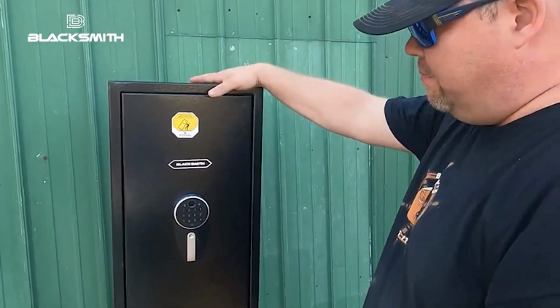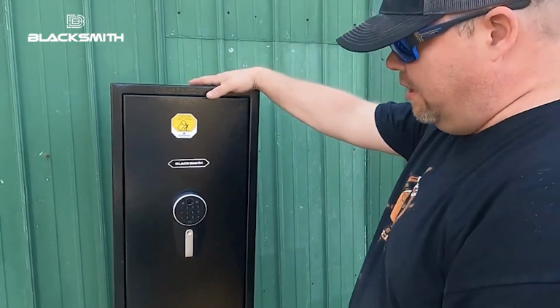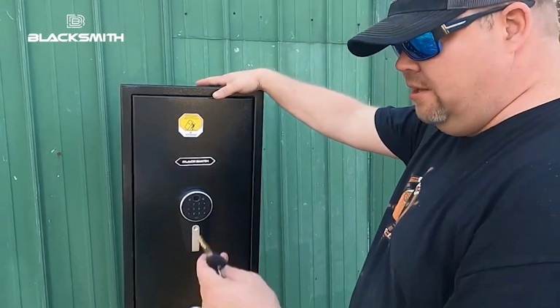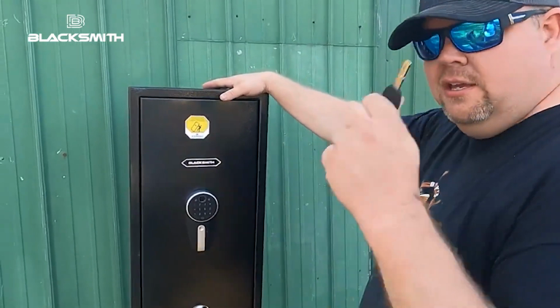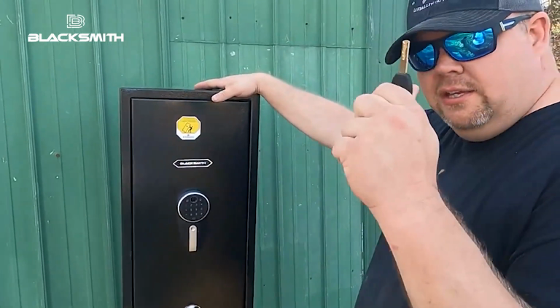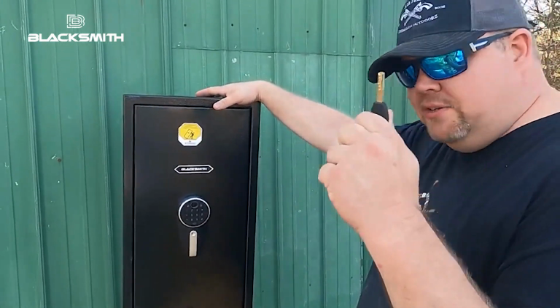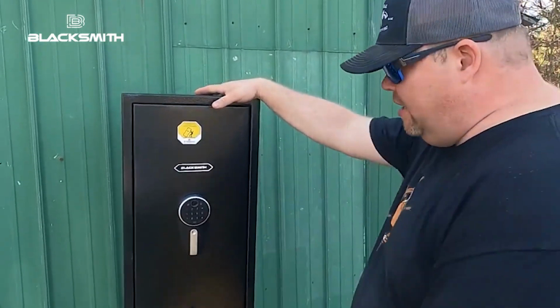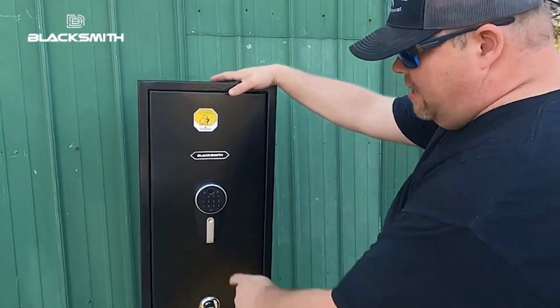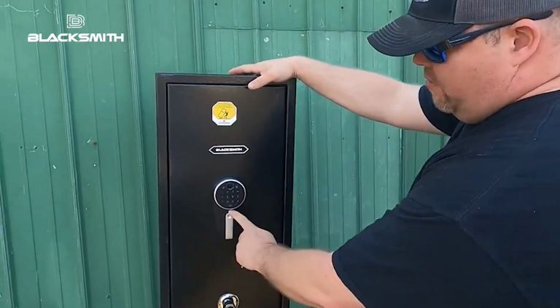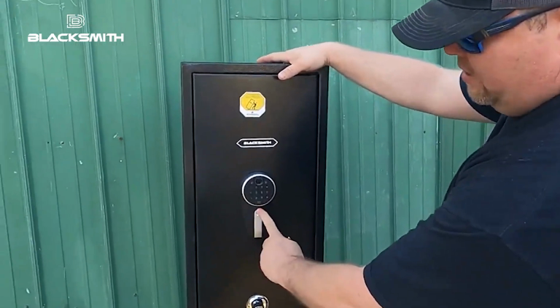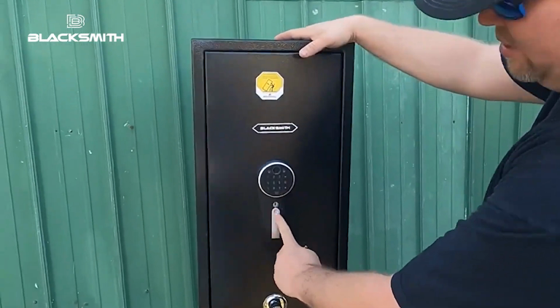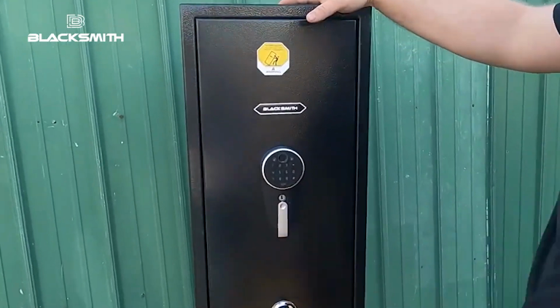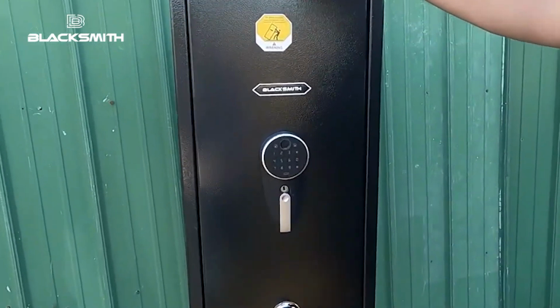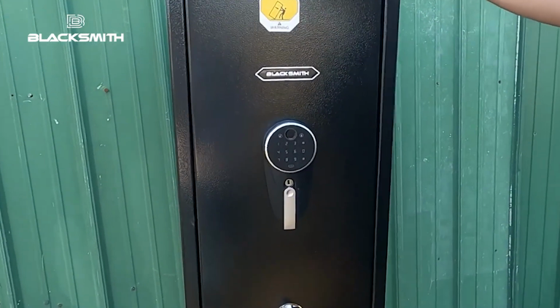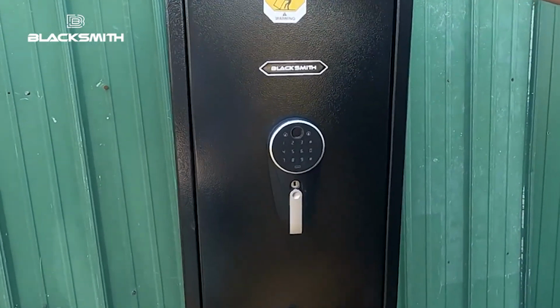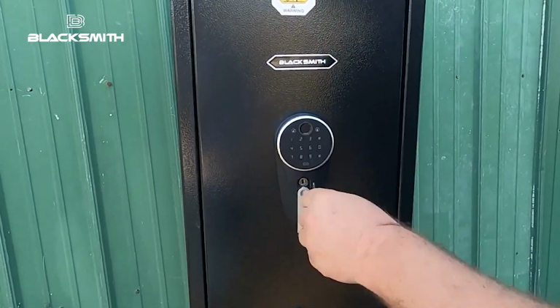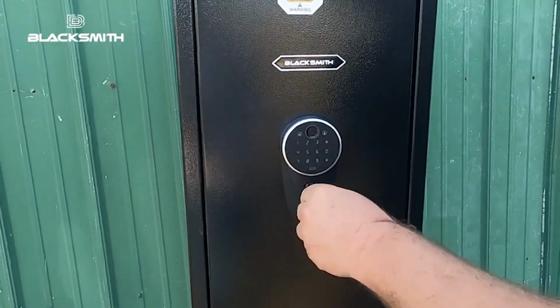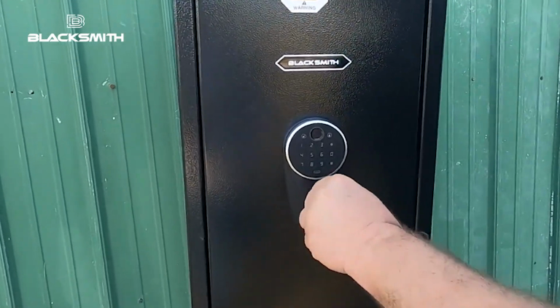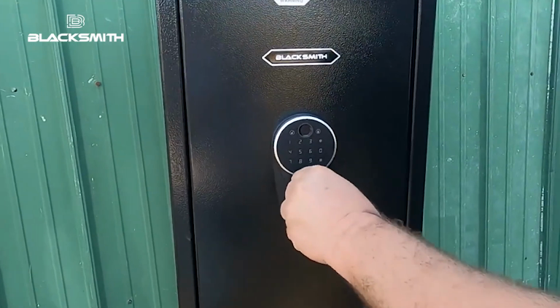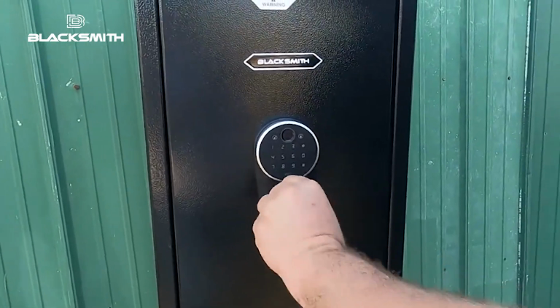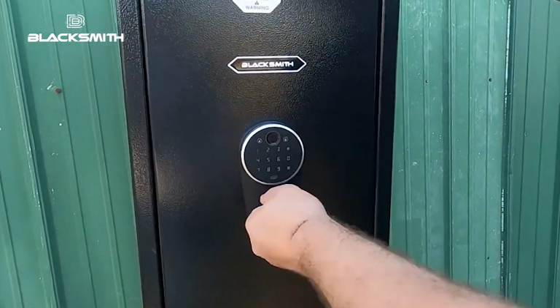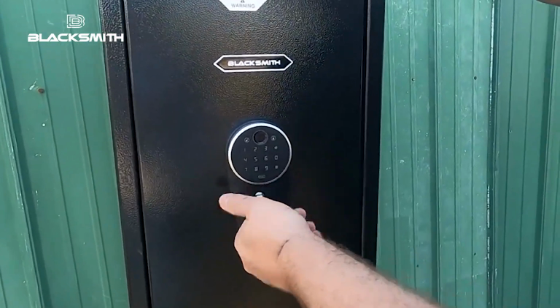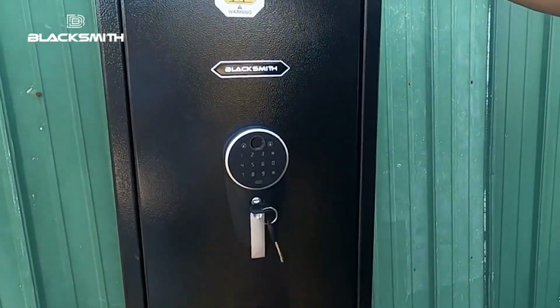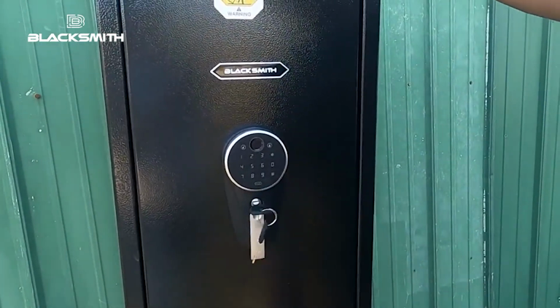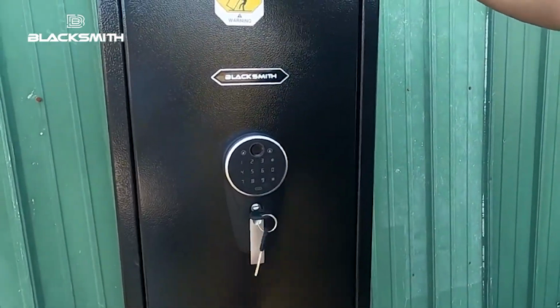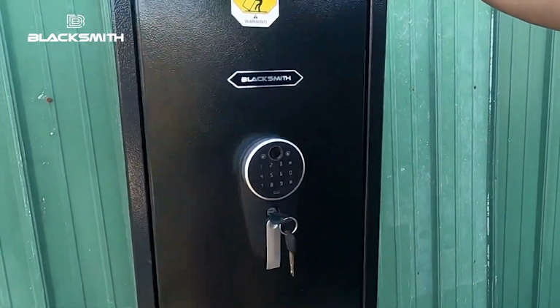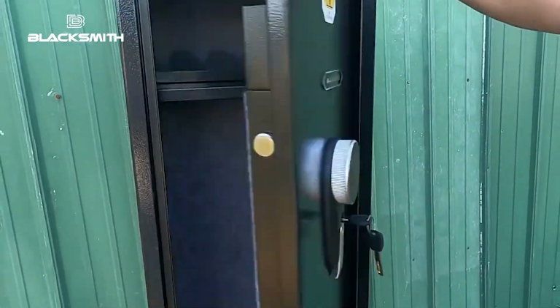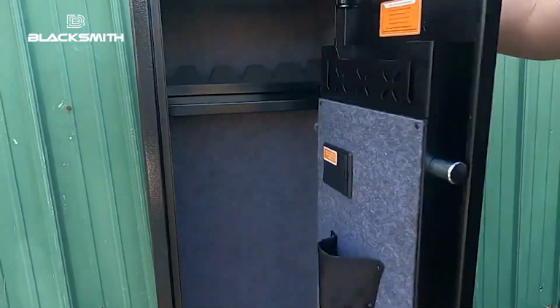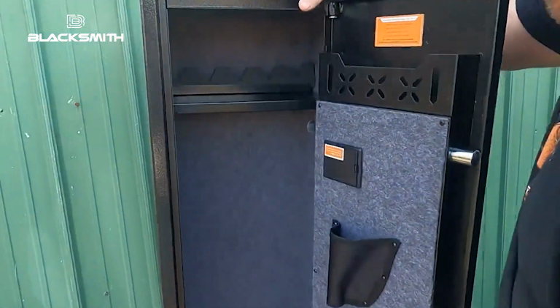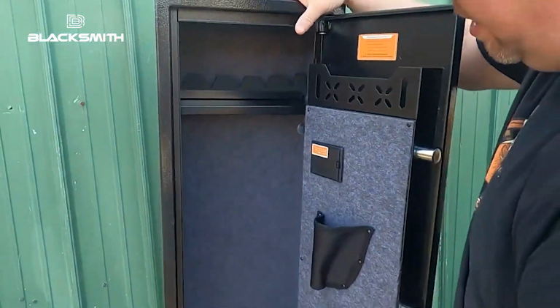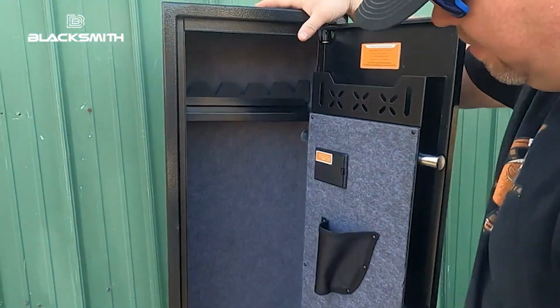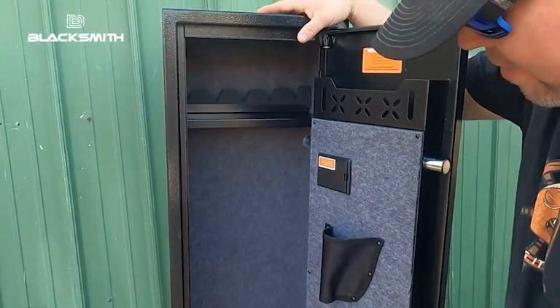Step one — get your key. It has an emergency key slot right there. Slide it in. And we got it open.